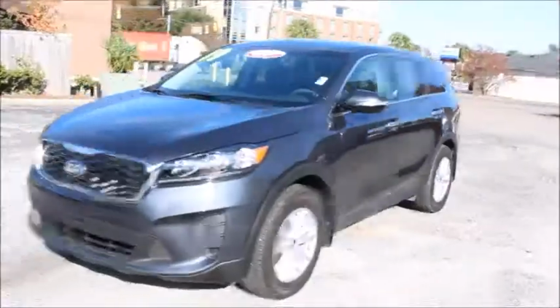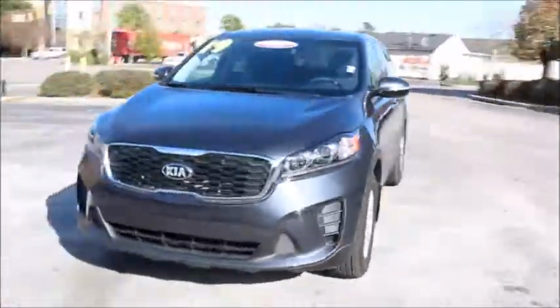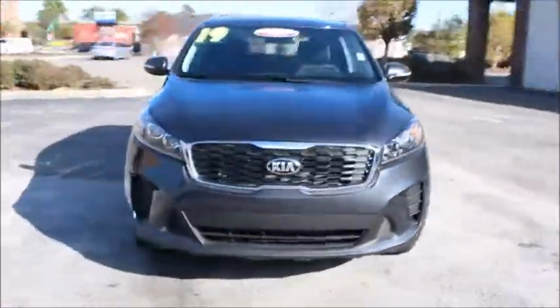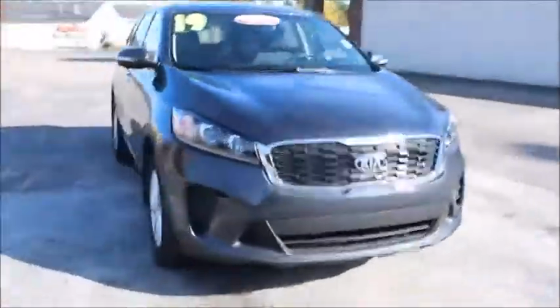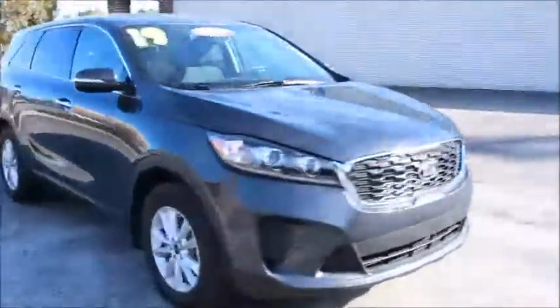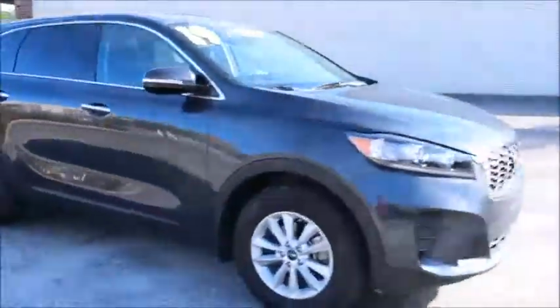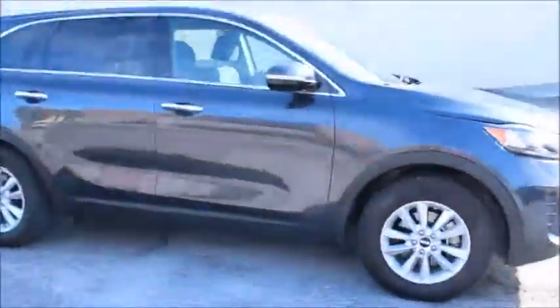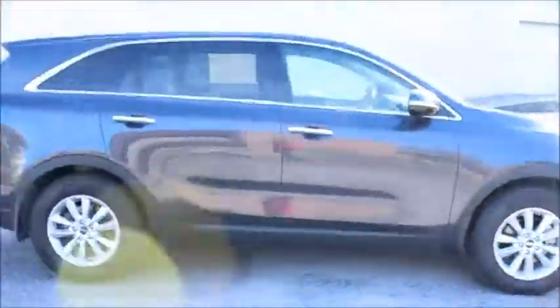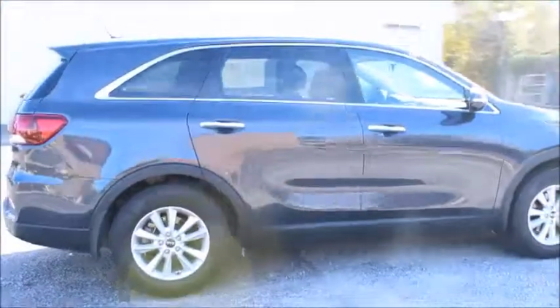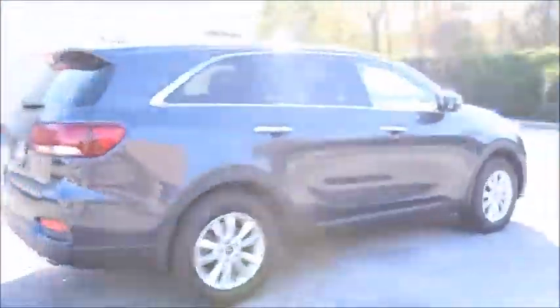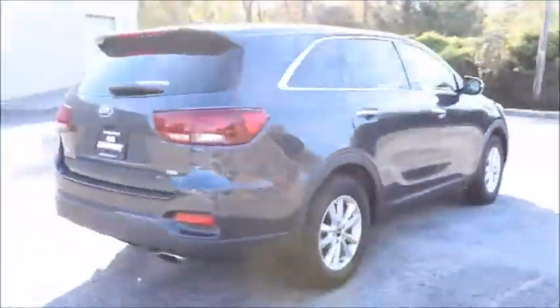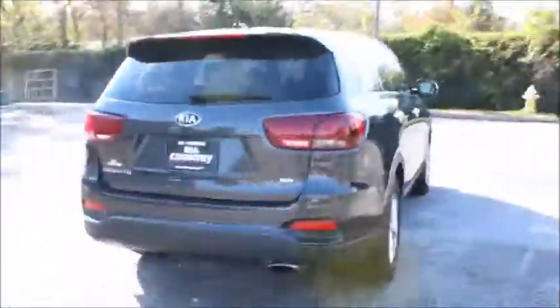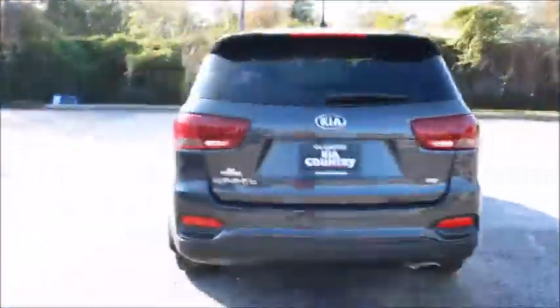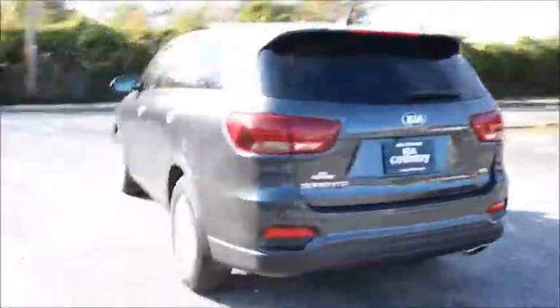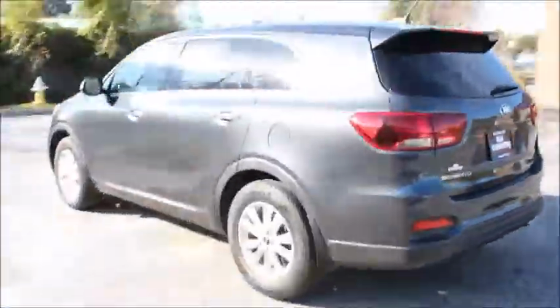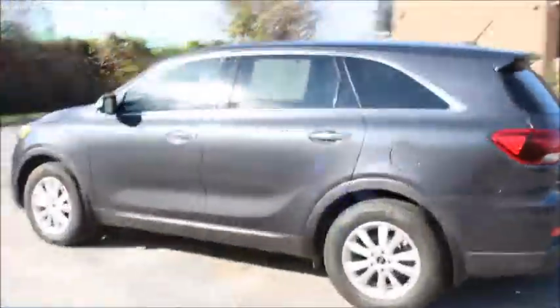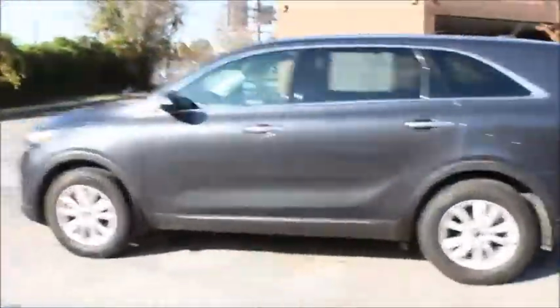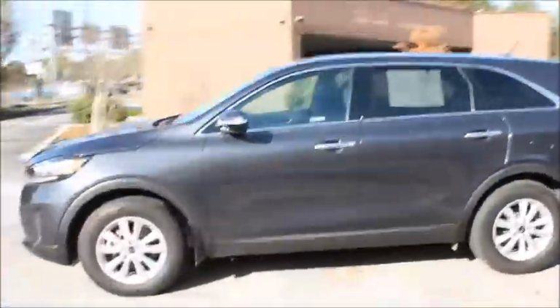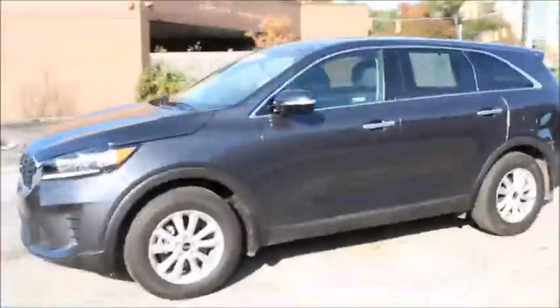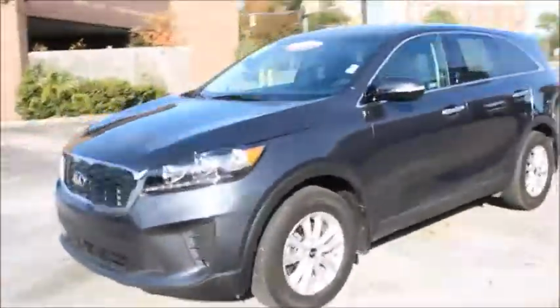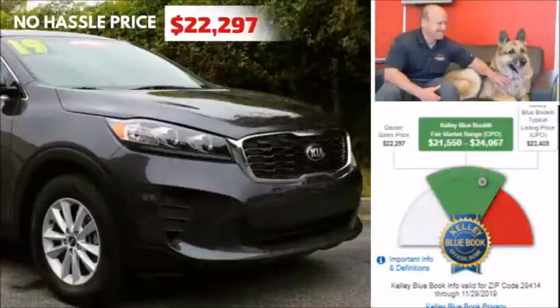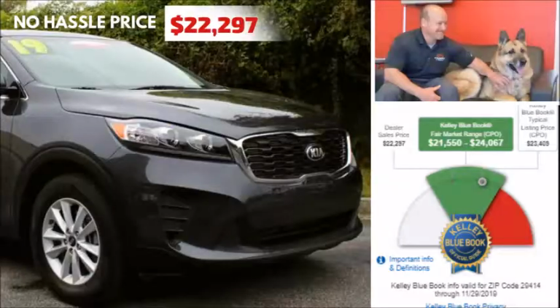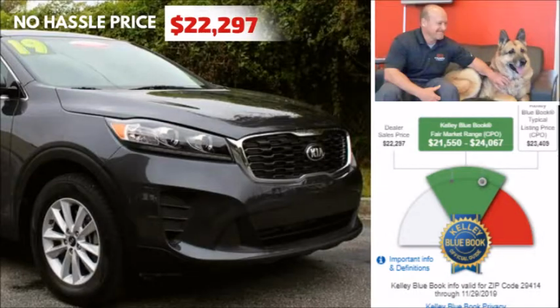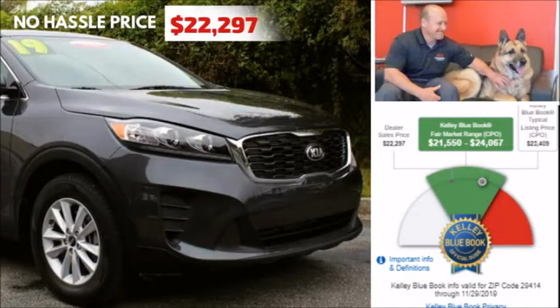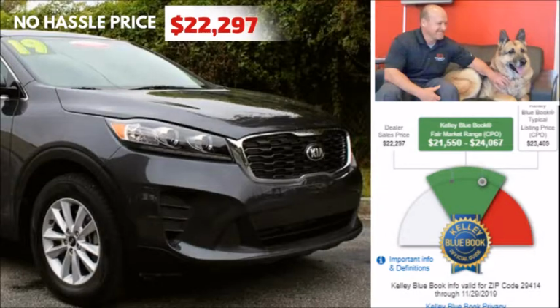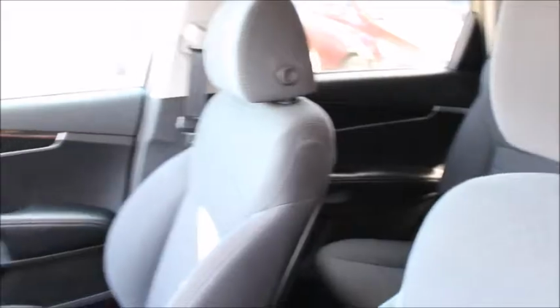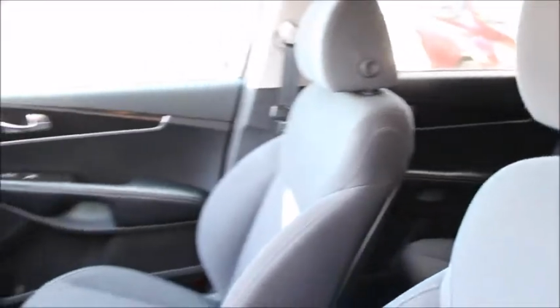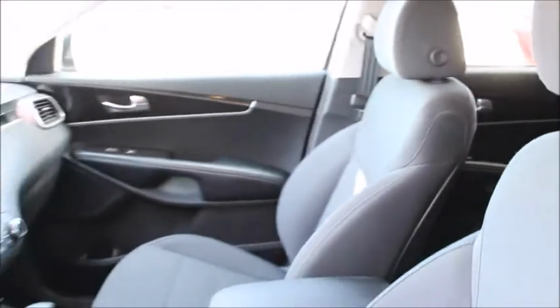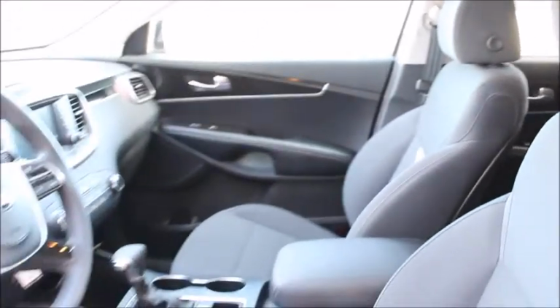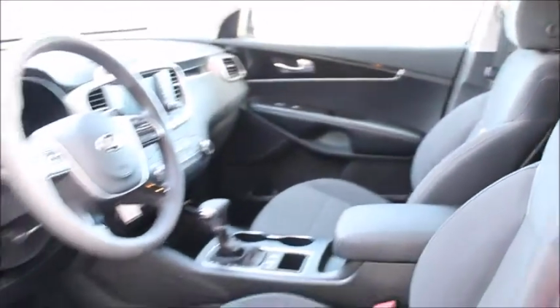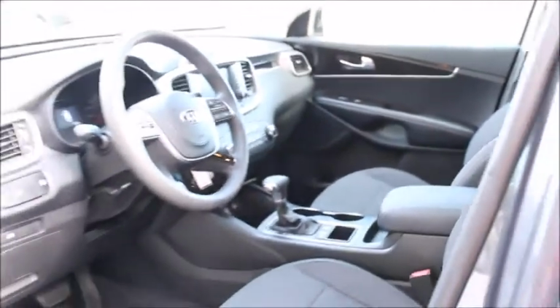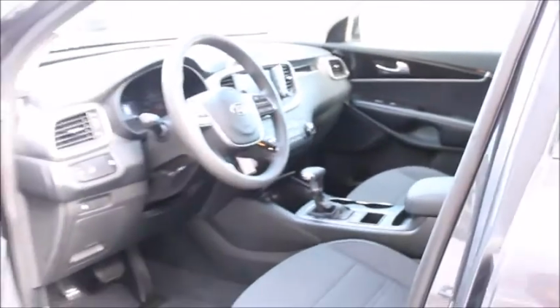This 2019 Kia Sorento only has 10,000 miles on it. It's Kia certified, so you do have the remainder of both the five-year 60,000 mile bumper-to-bumper warranty and 10-year 100,000 mile powertrain warranty.